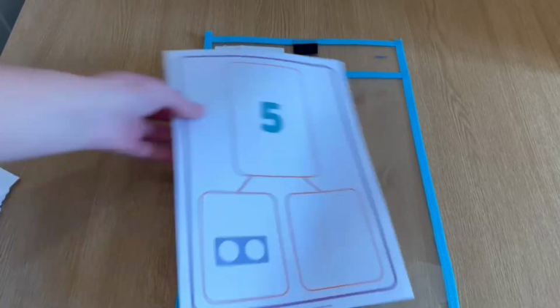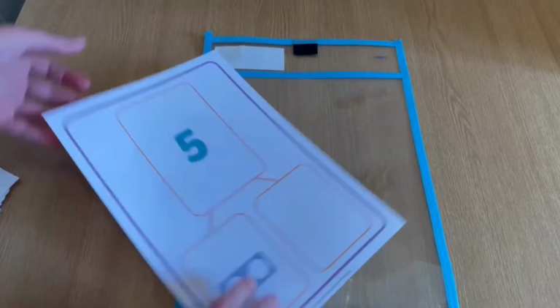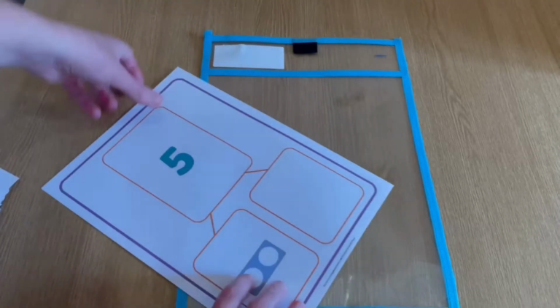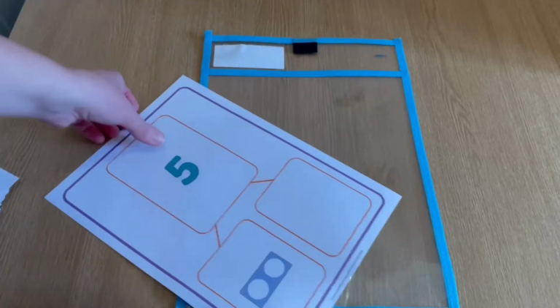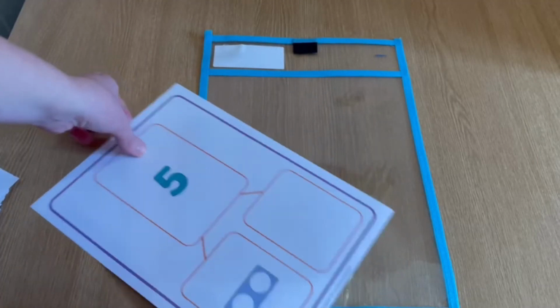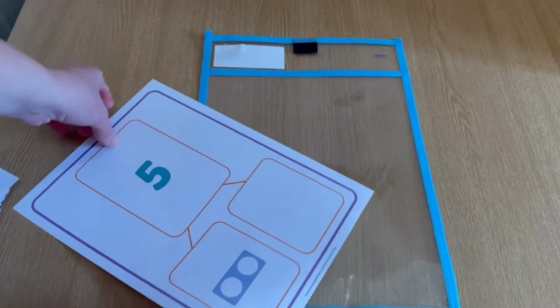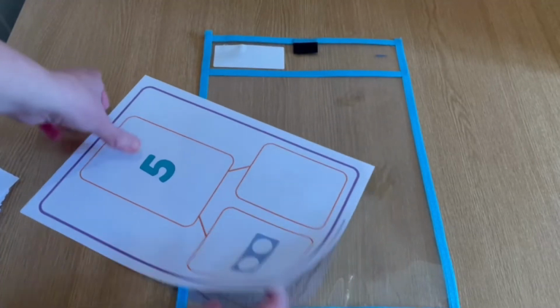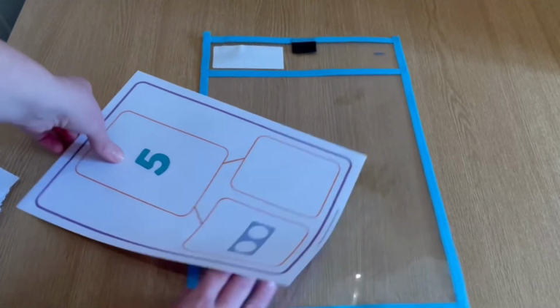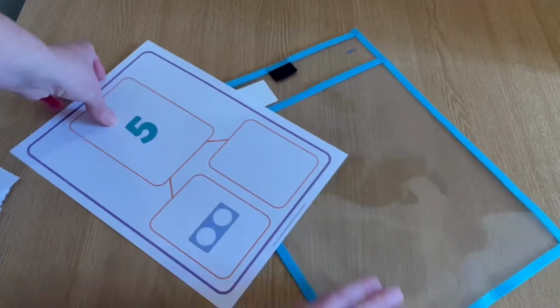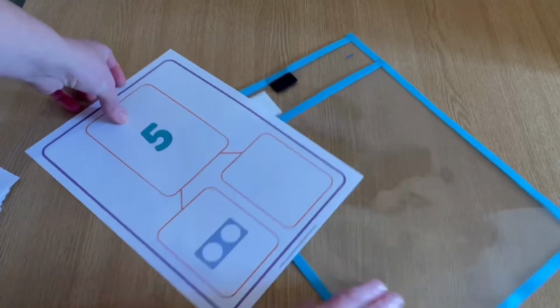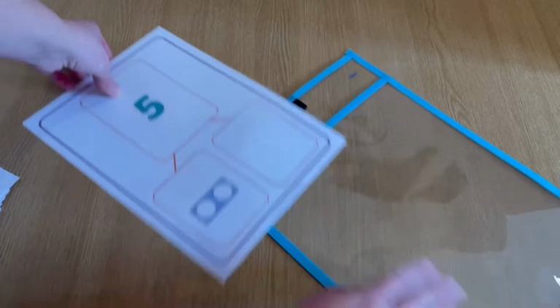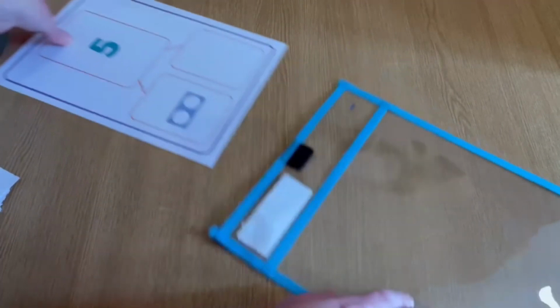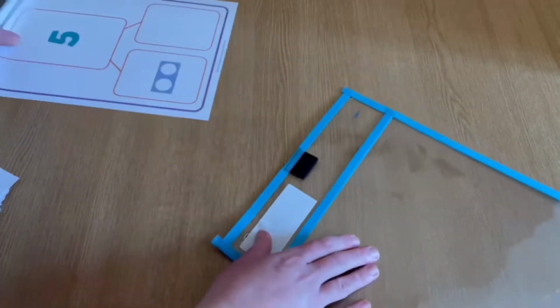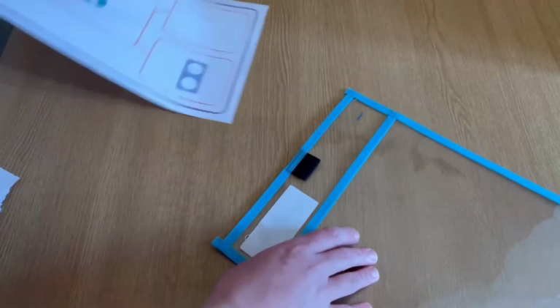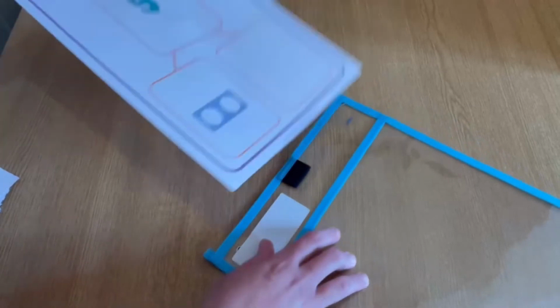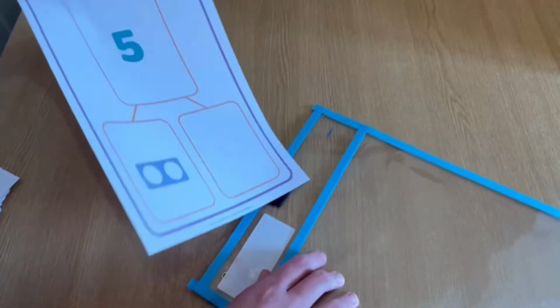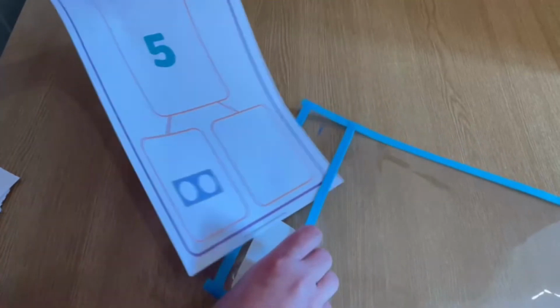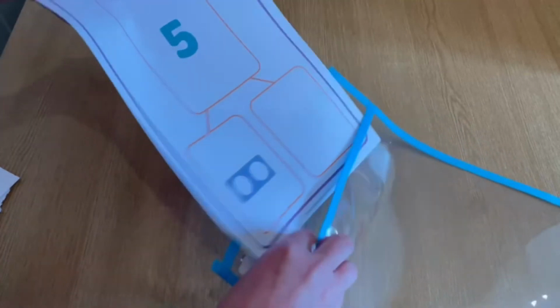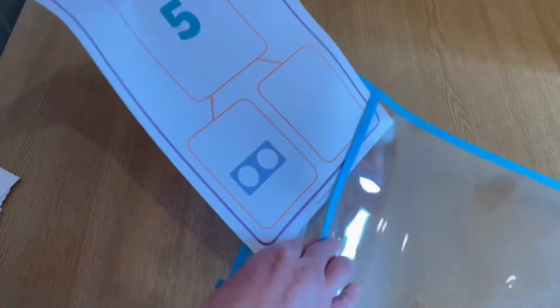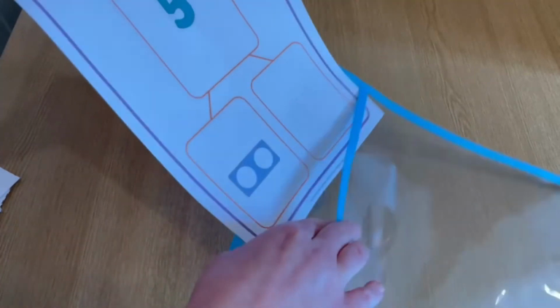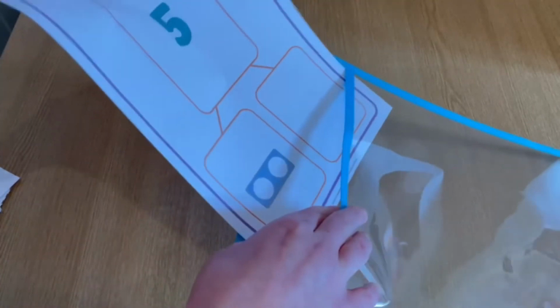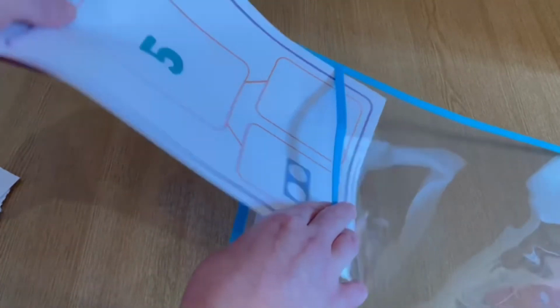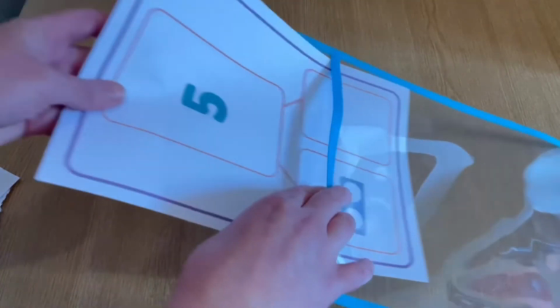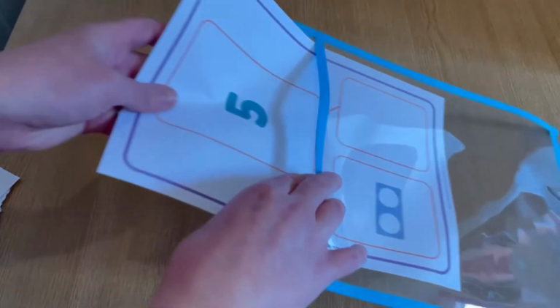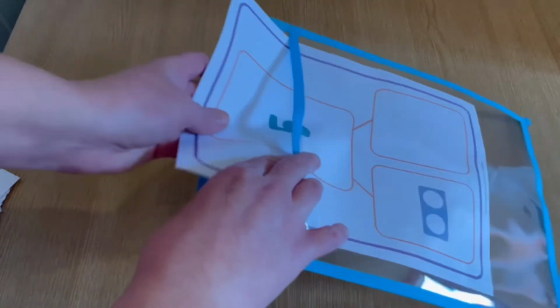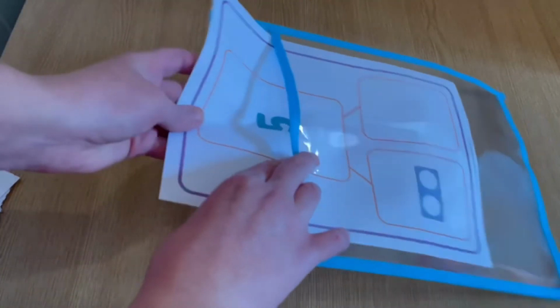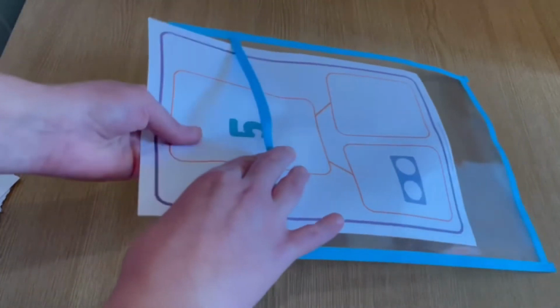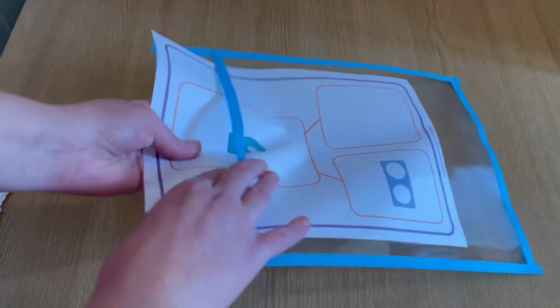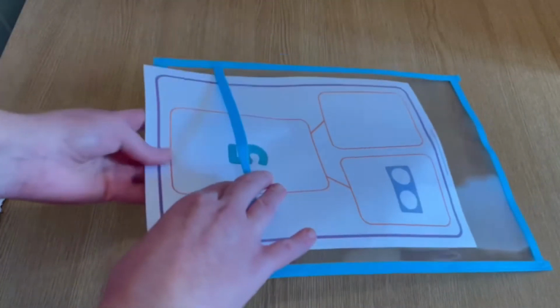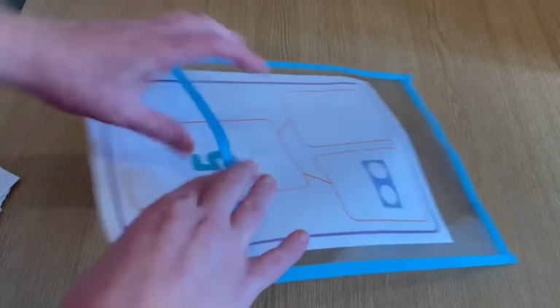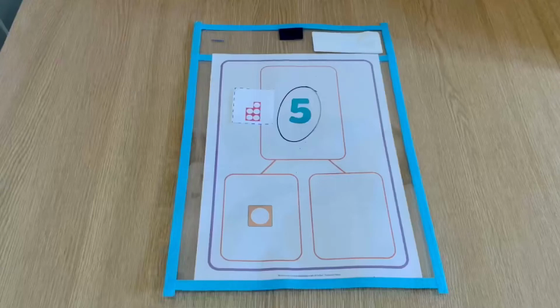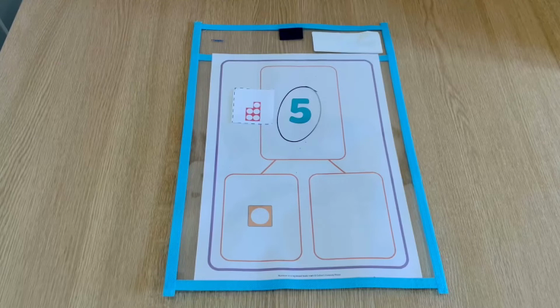For the sheets that contain missing value parts, you can place them into a plastic wallet and using a whiteboard pen you can edit as you need to.